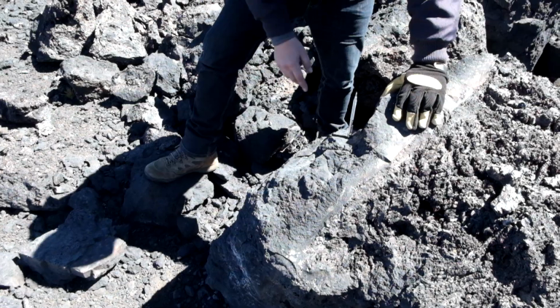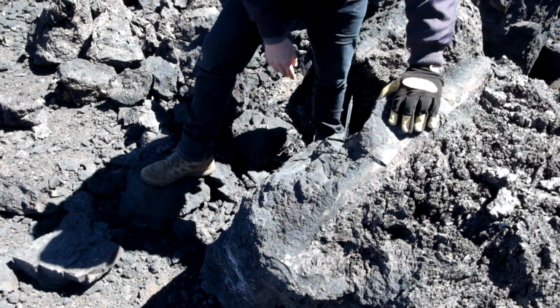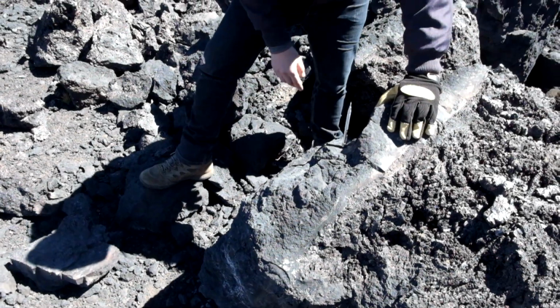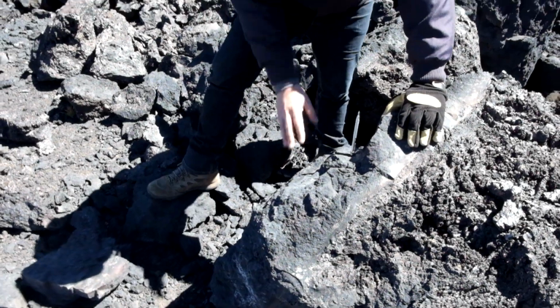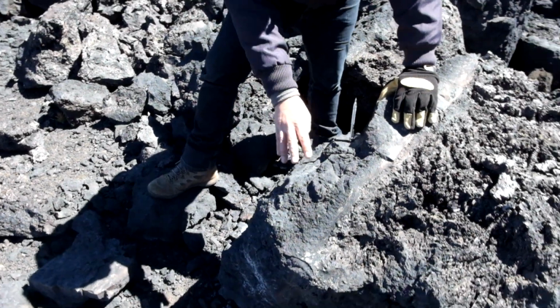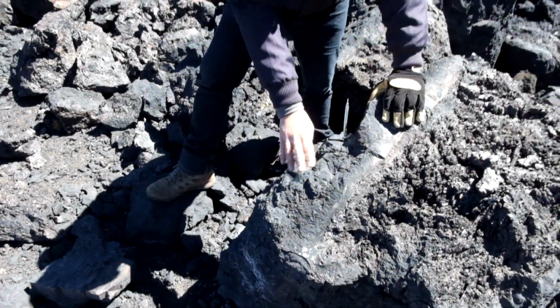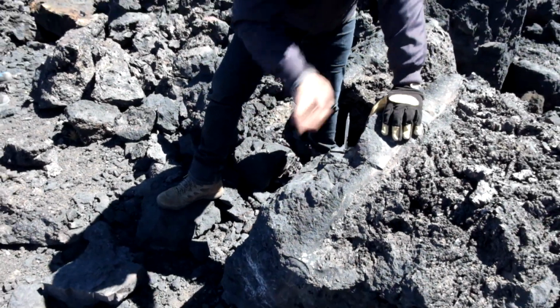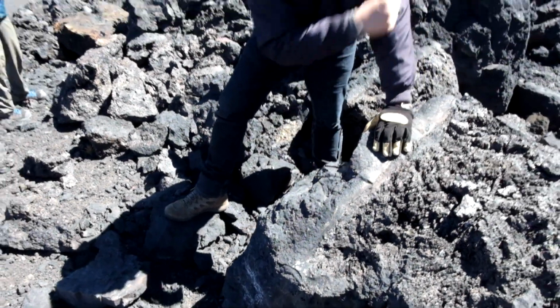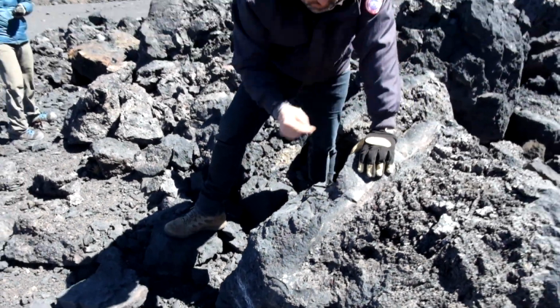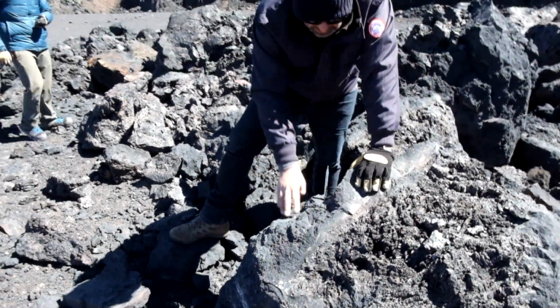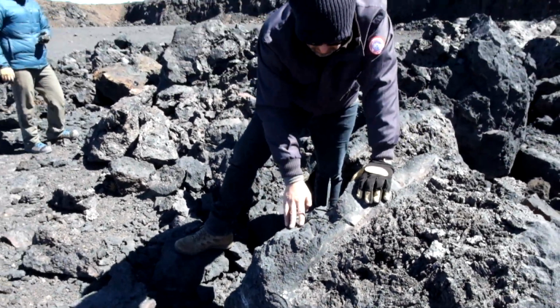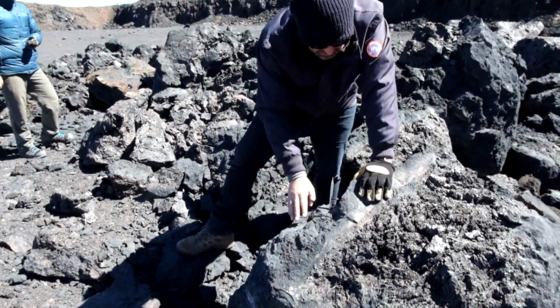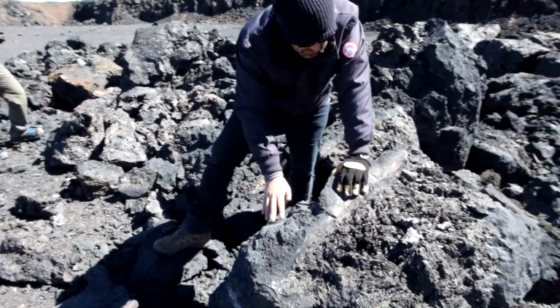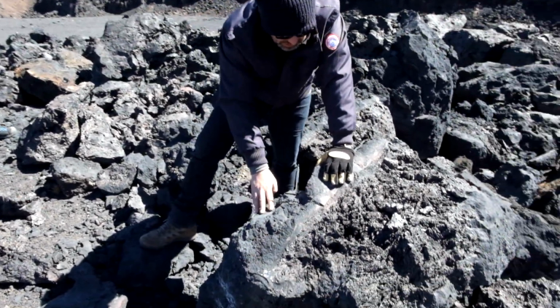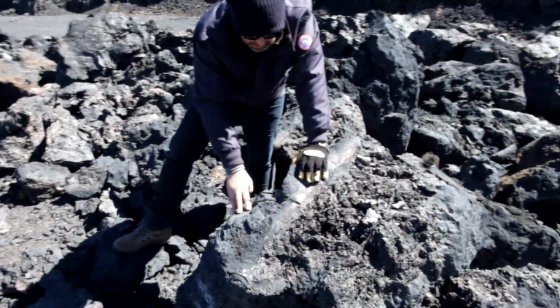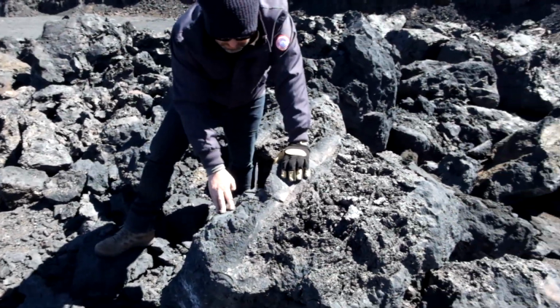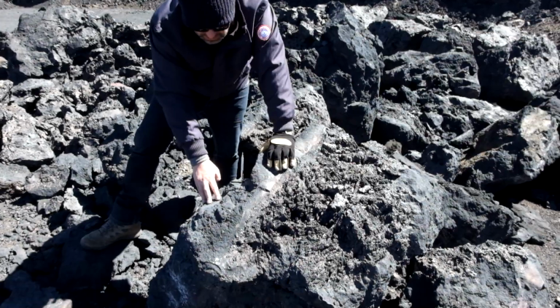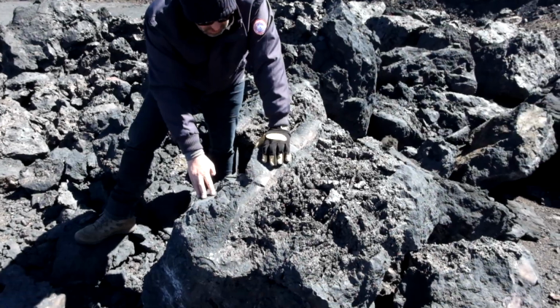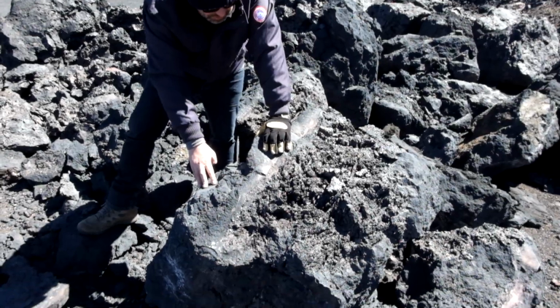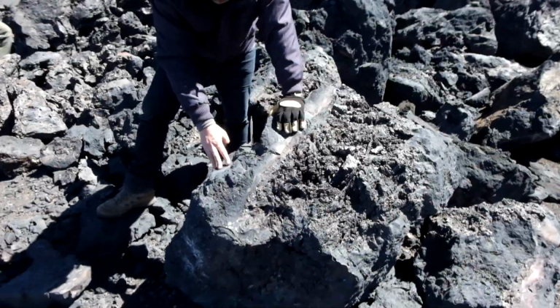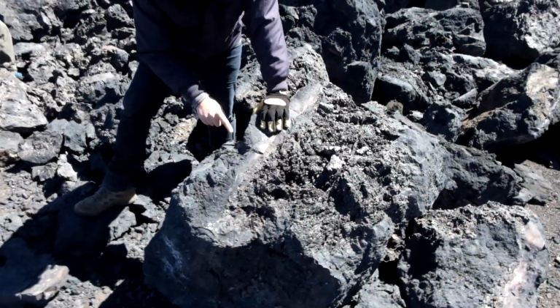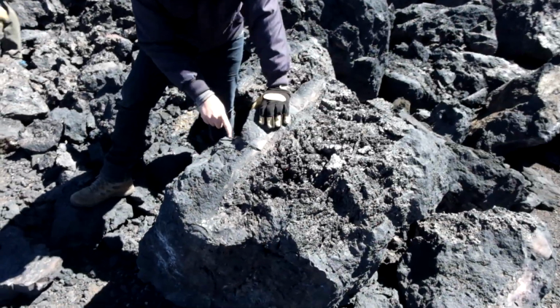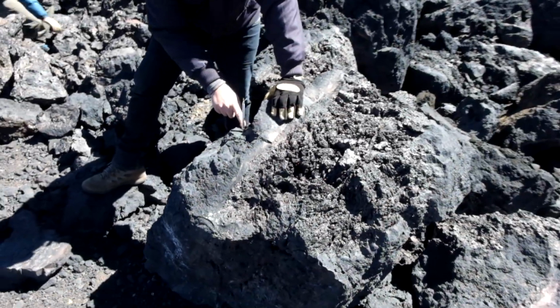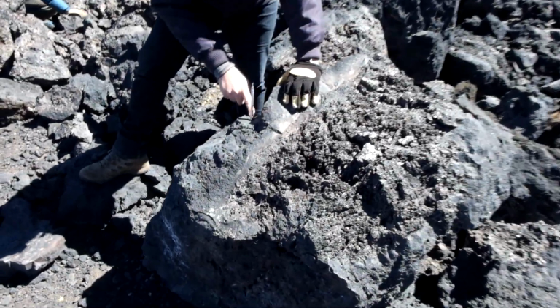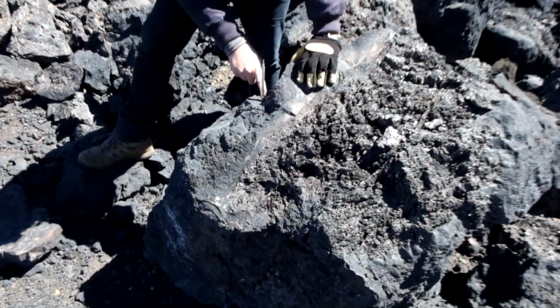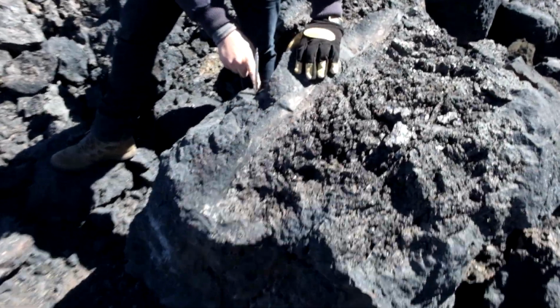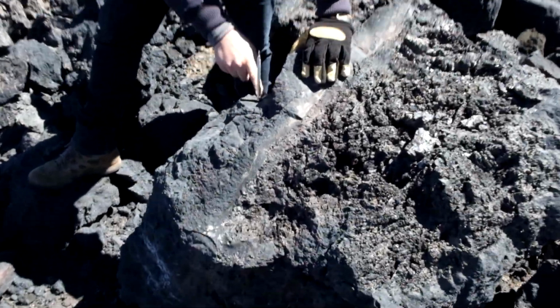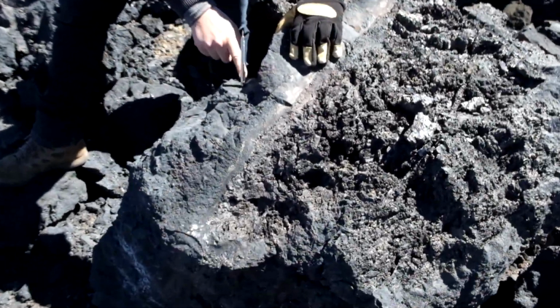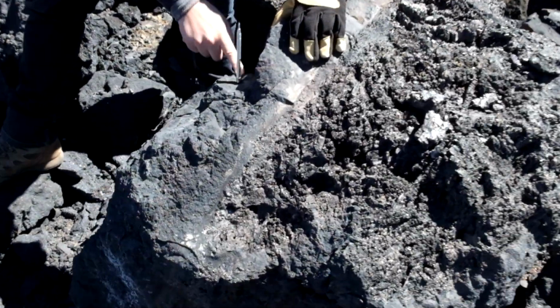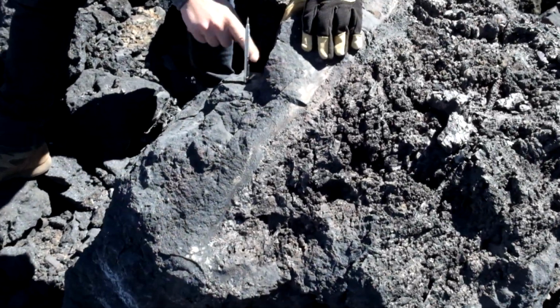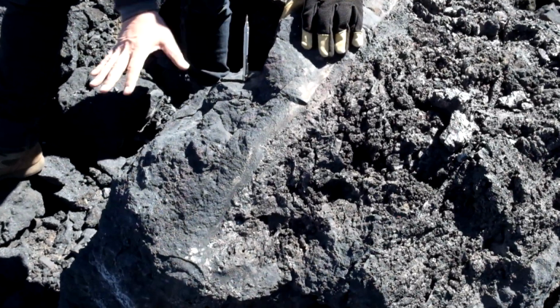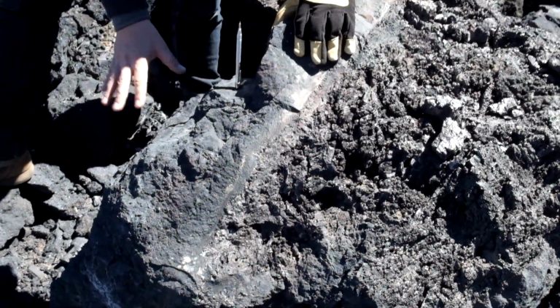Here we have another boulder, coming just from uphill. Here we have one of these facies of magnetite. You can see the pen is sticking — the stem is straight — it's all magnetite.